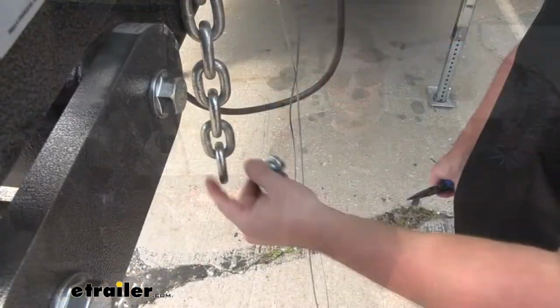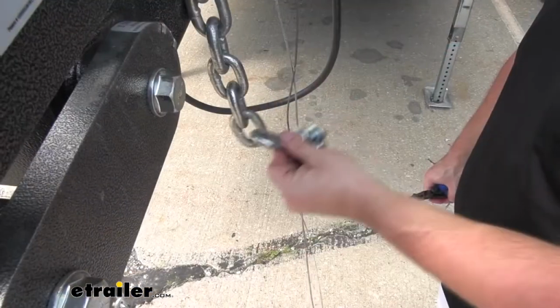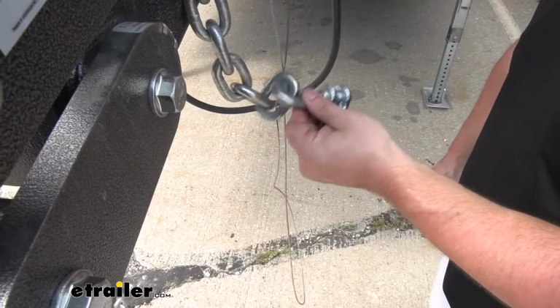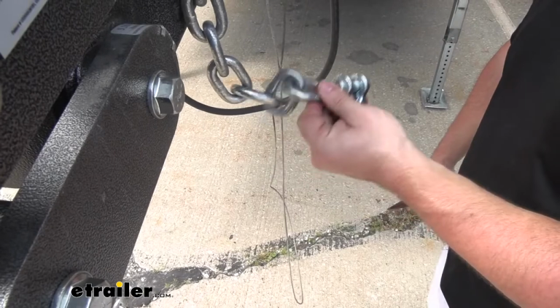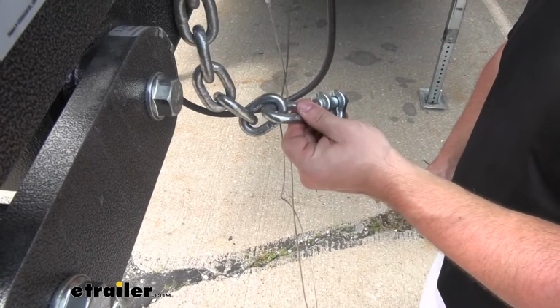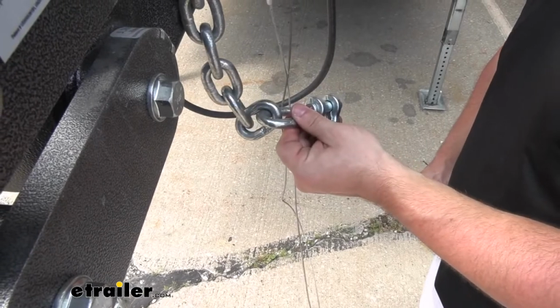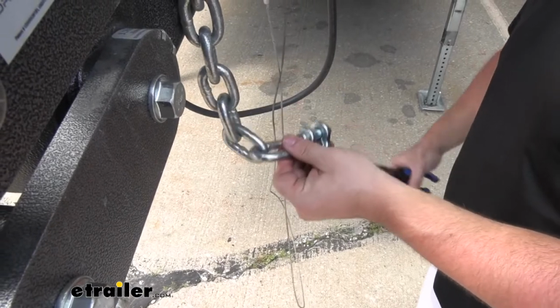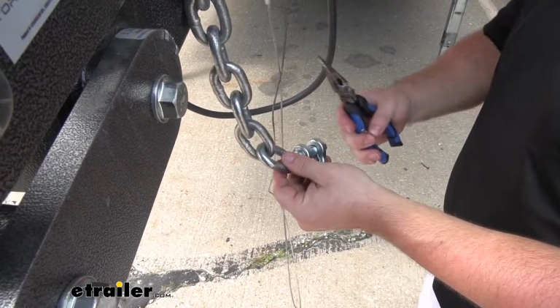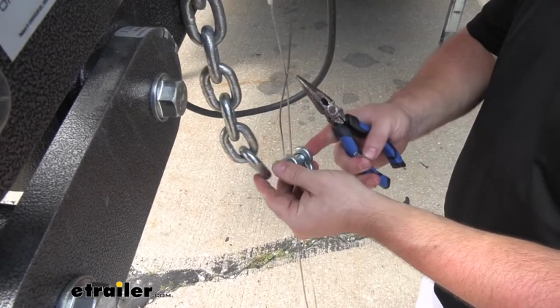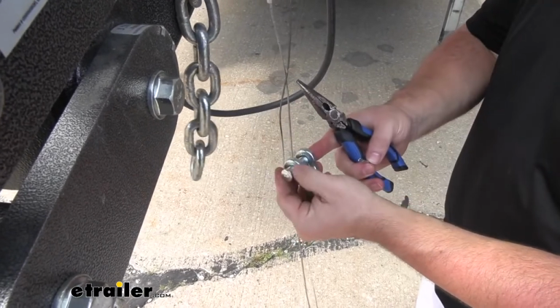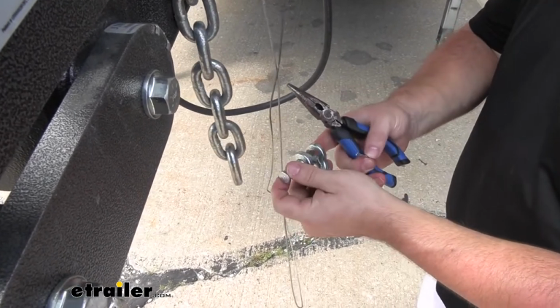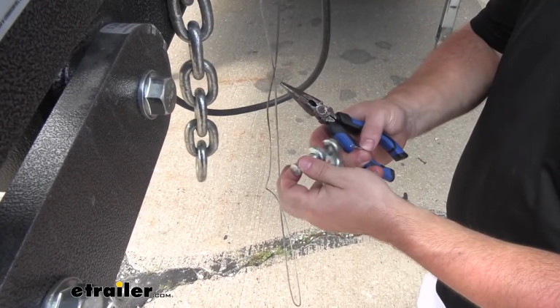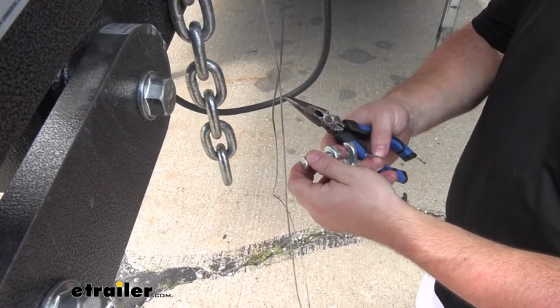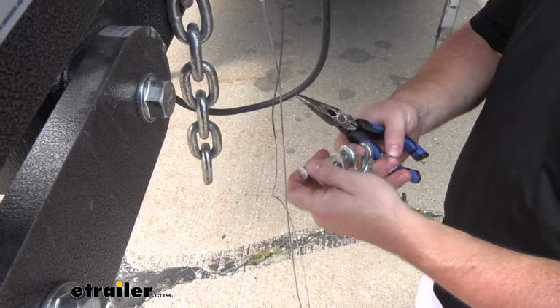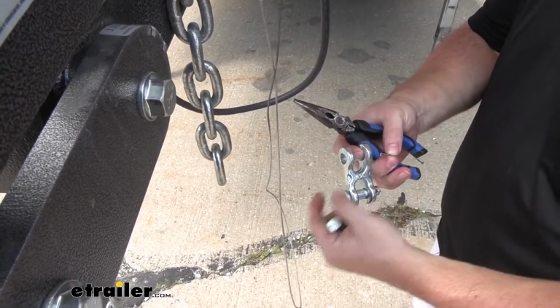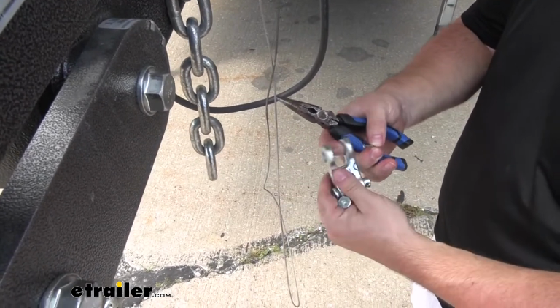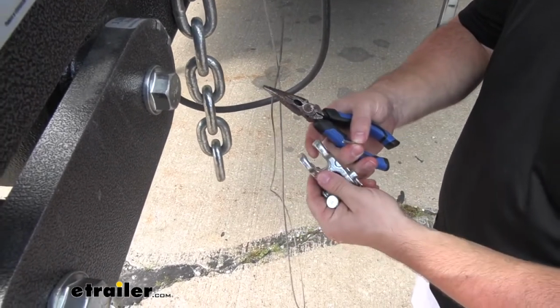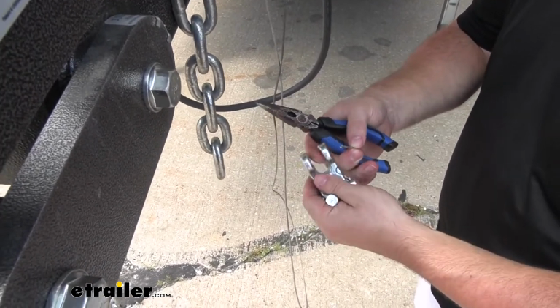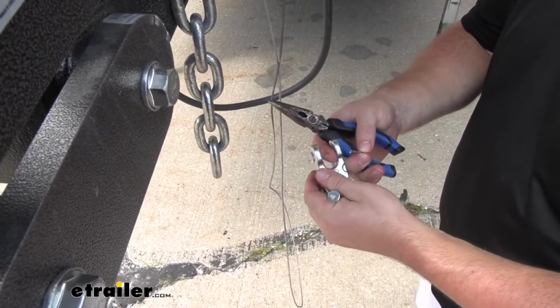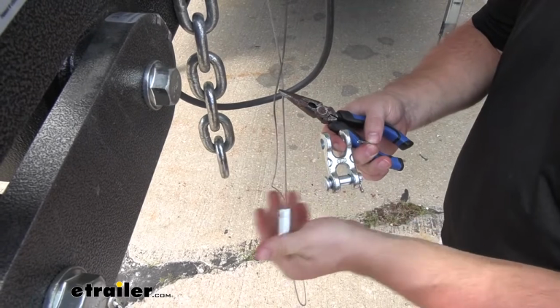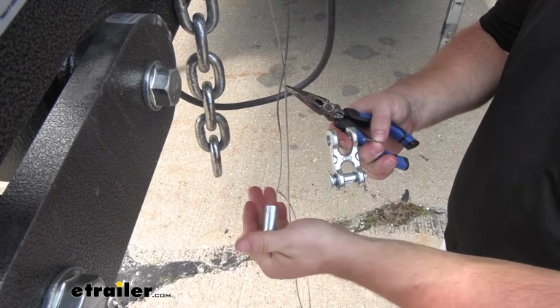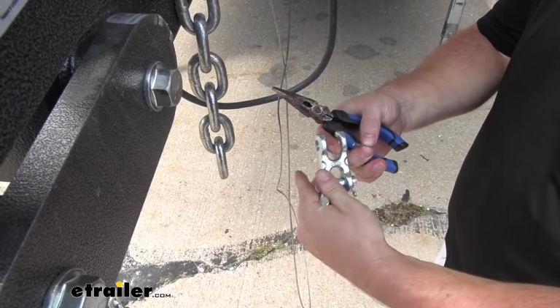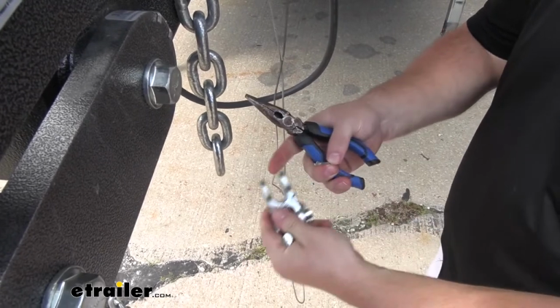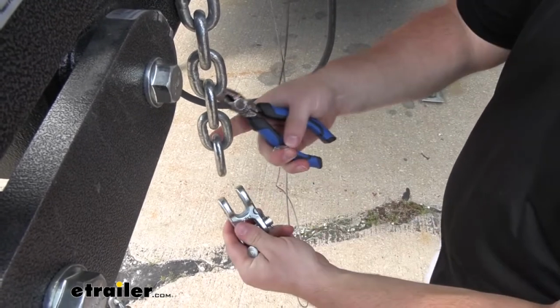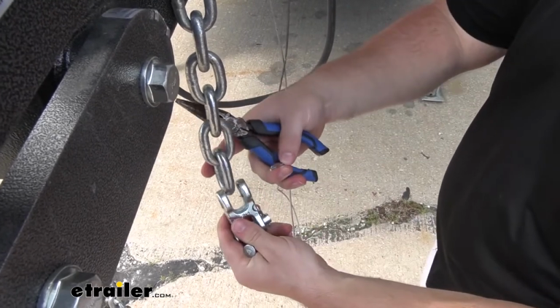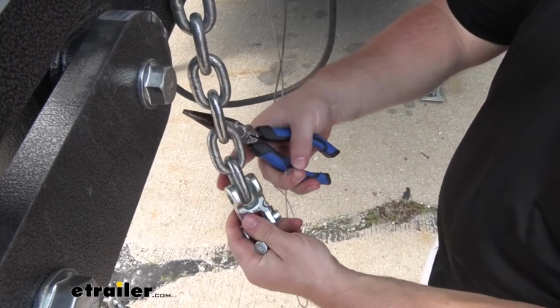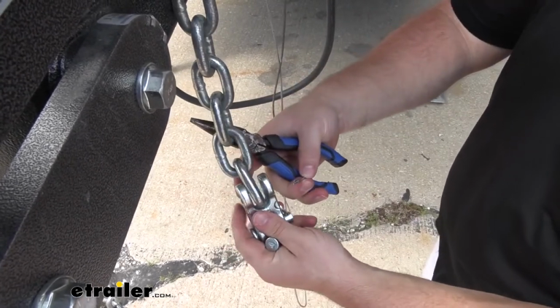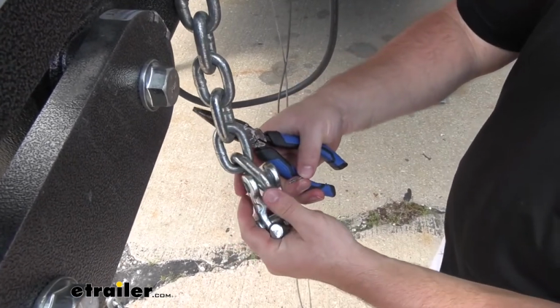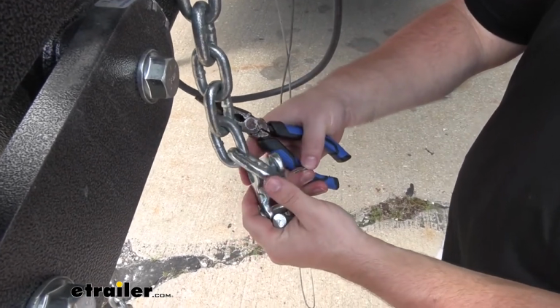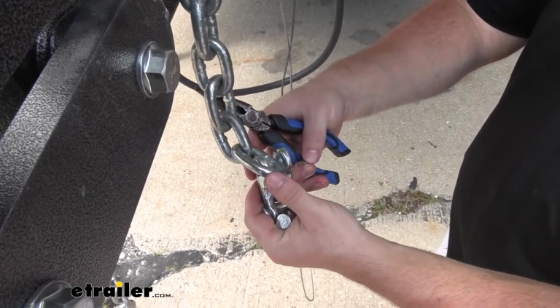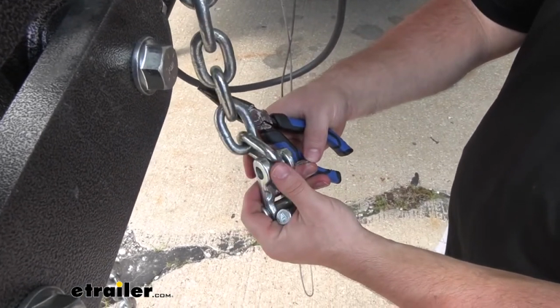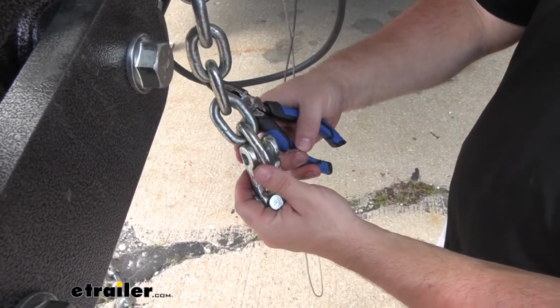I went ahead and removed the hook from the end of the chain so I can show you how to put on the double clevis link. We're just going to slide out the clevis pin itself and put the chain in between like that.